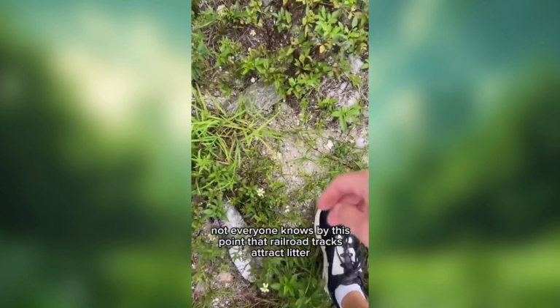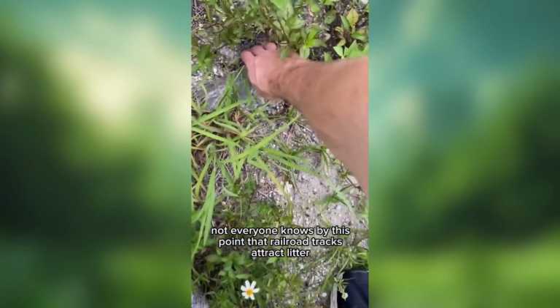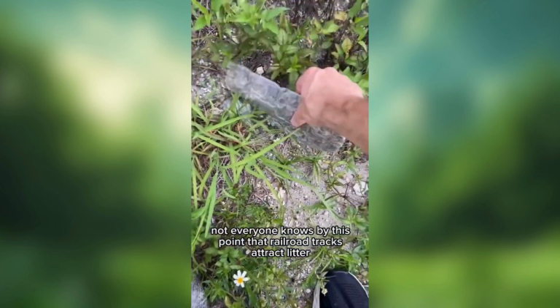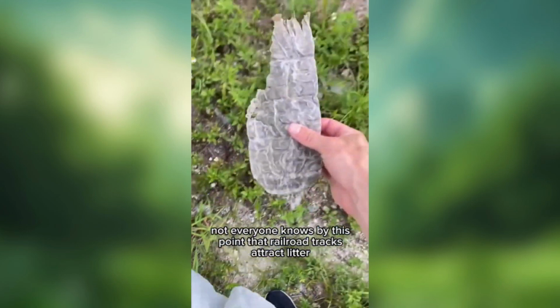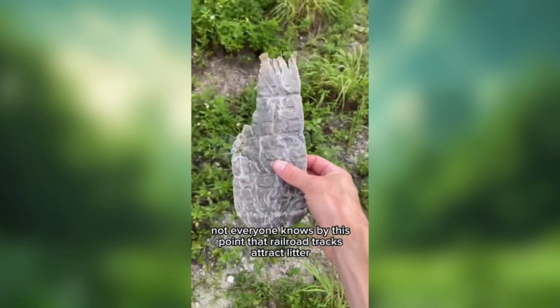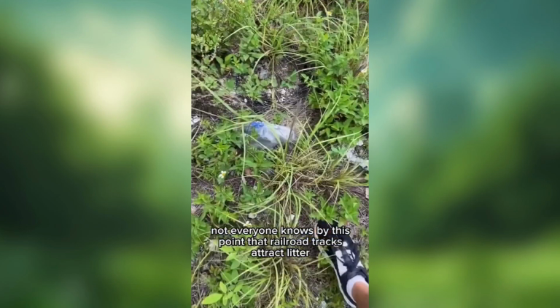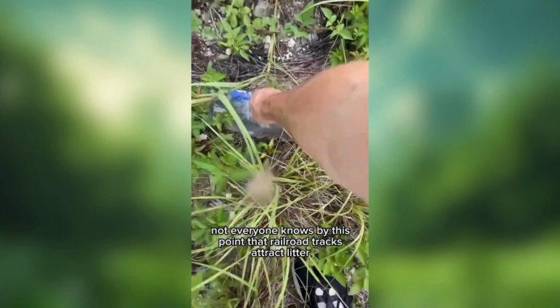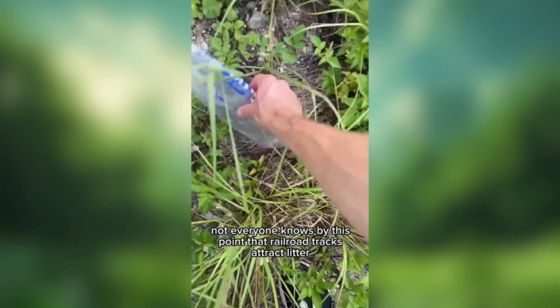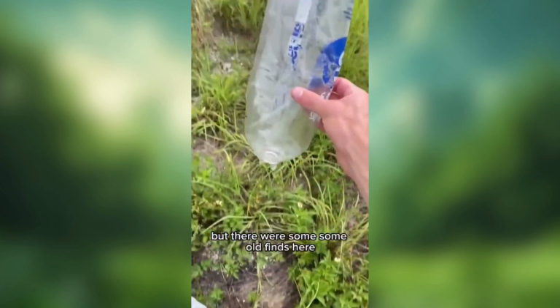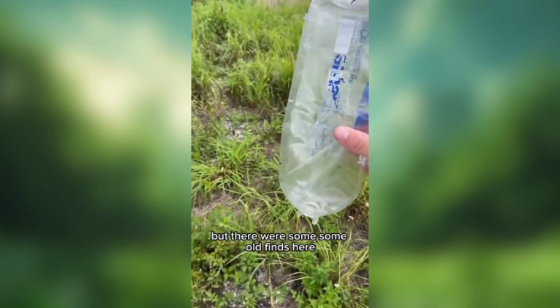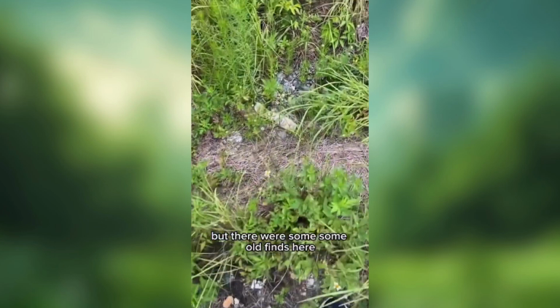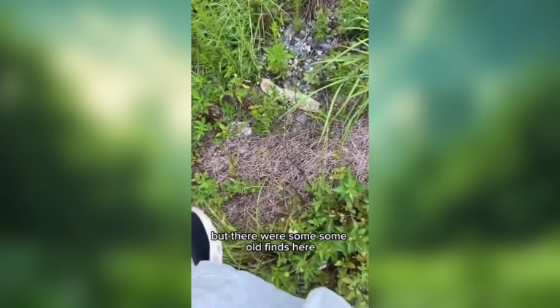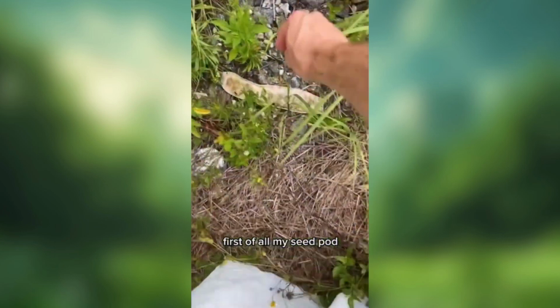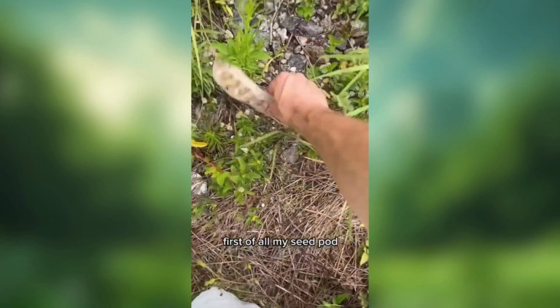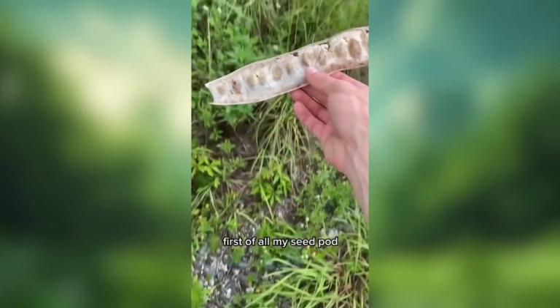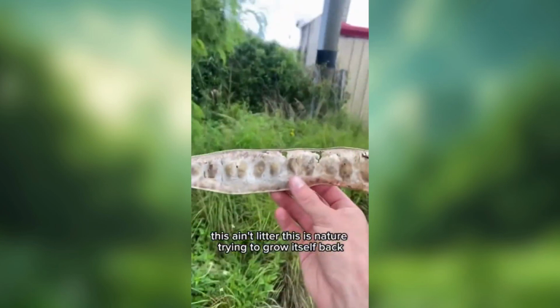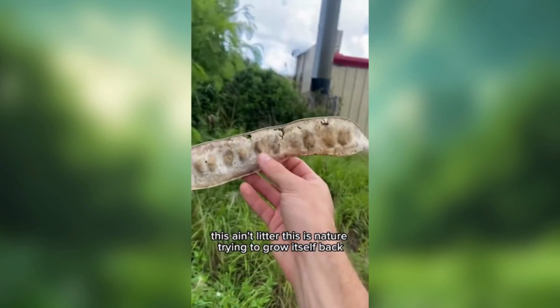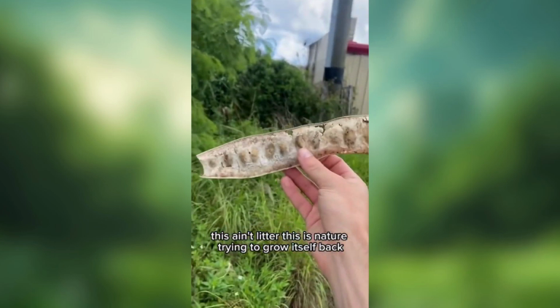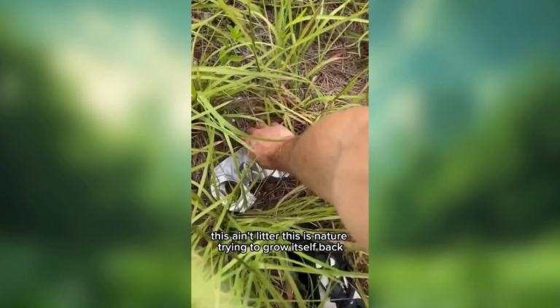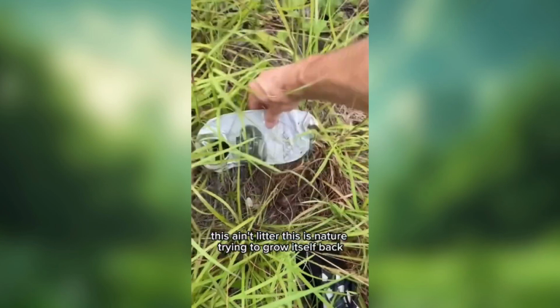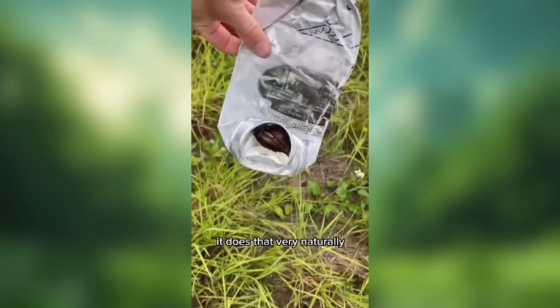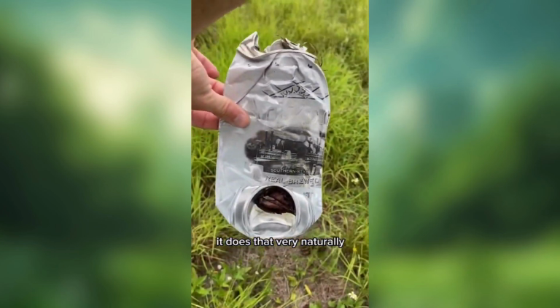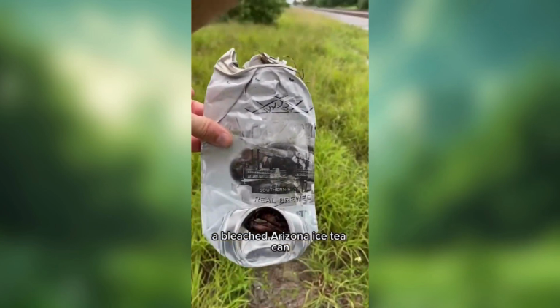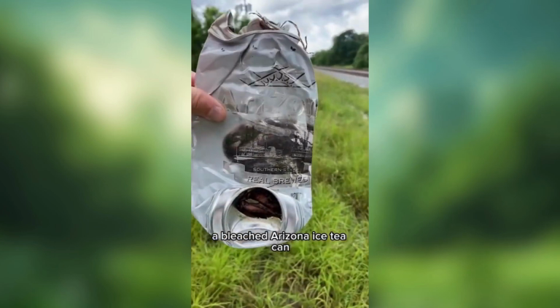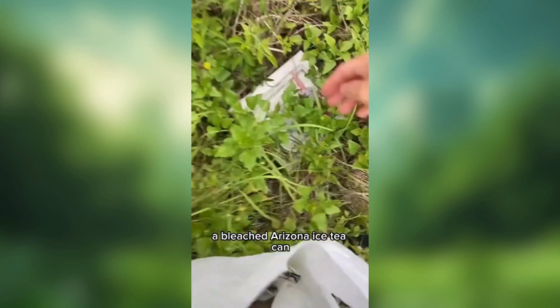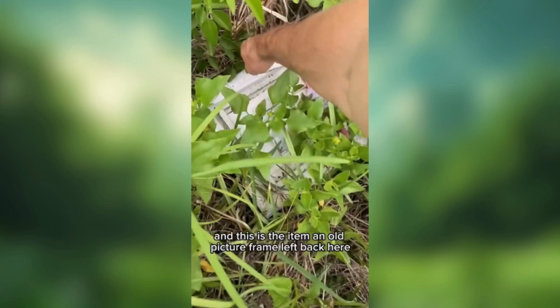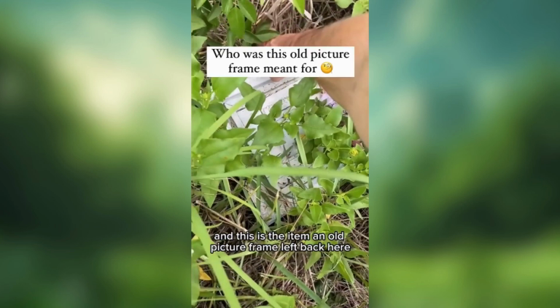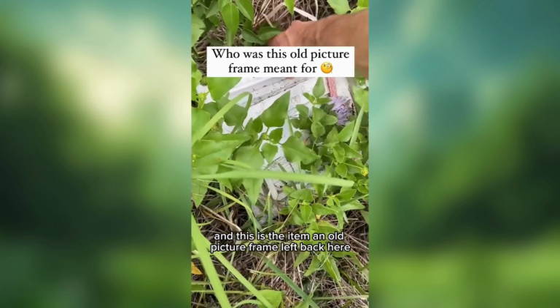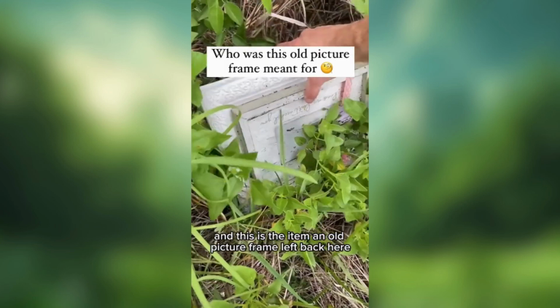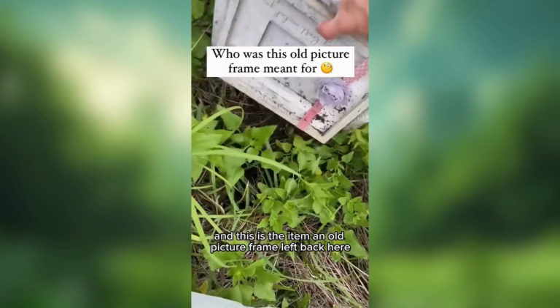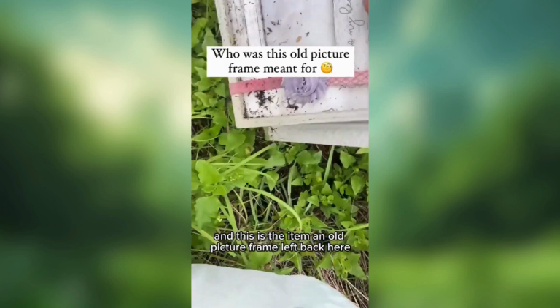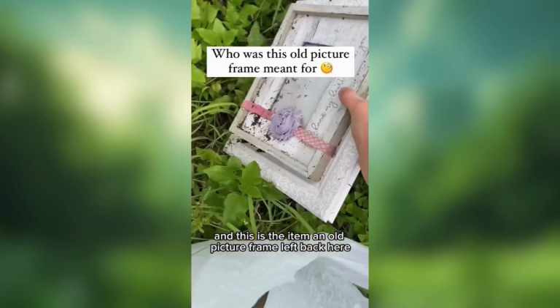Everyone knows by this point that railroad tracks attract litter, but there were some old finds here. First of all, a nice seed pod — this ain't litter, this is nature trying to grow itself back. It does that very naturally. A bleached Arizona Iced Tea can. And this is the item: an old picture frame left back here.